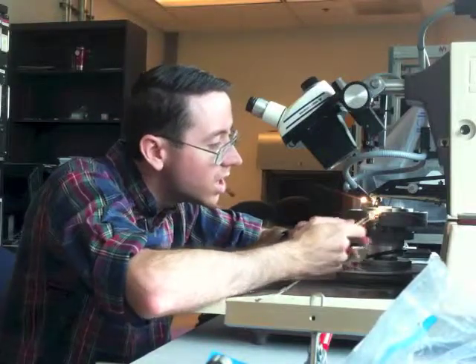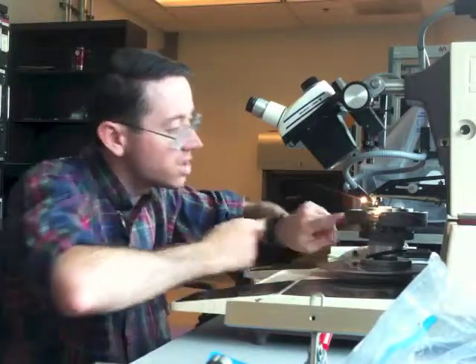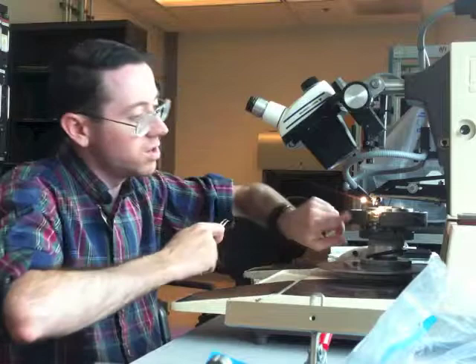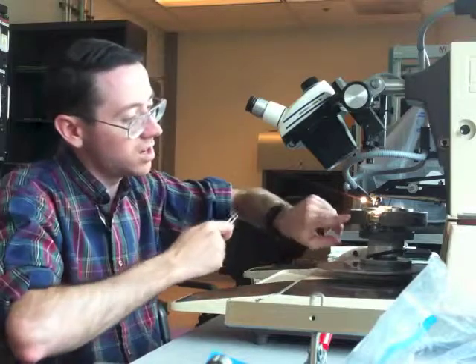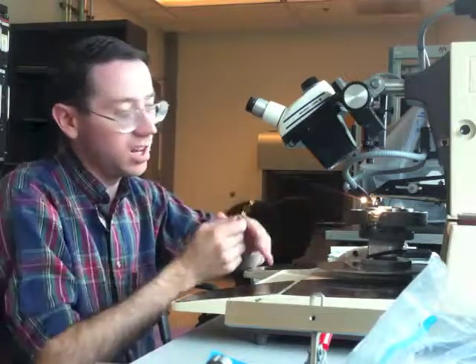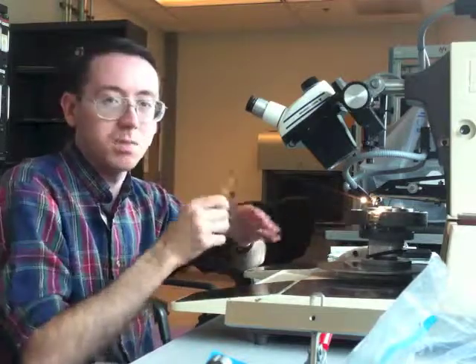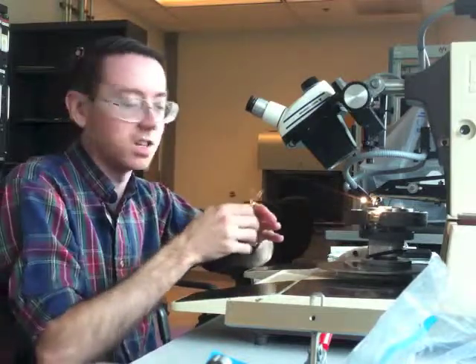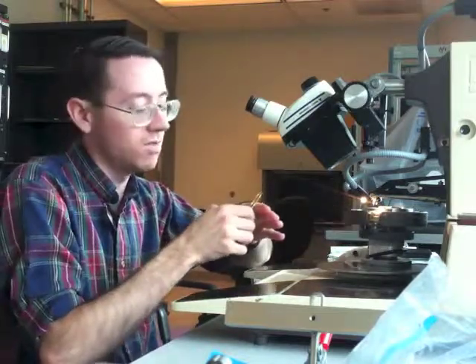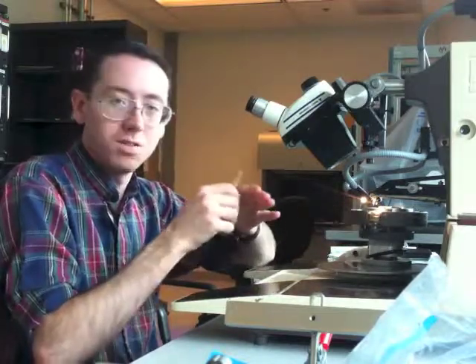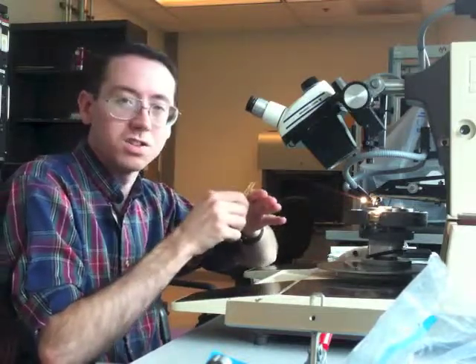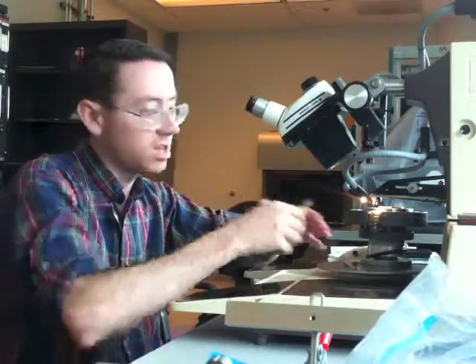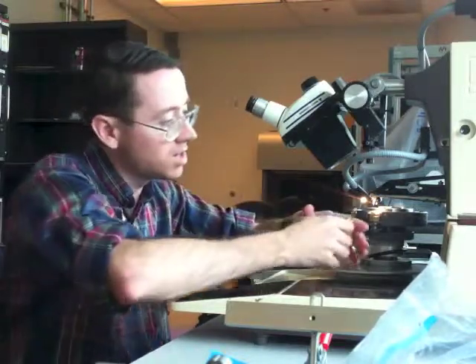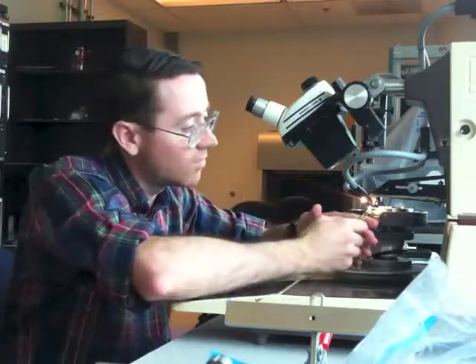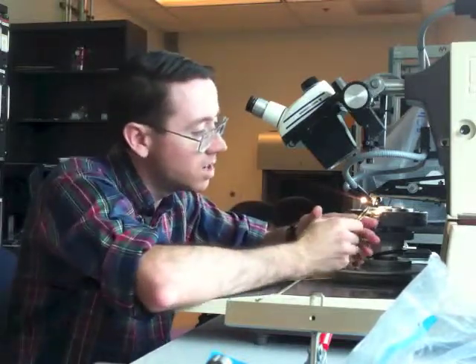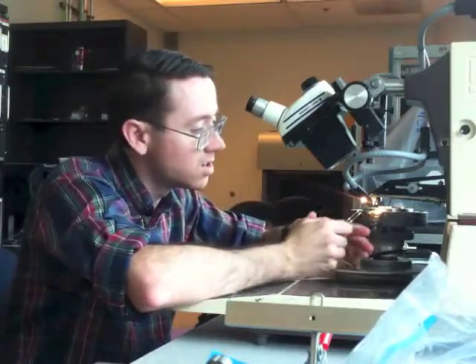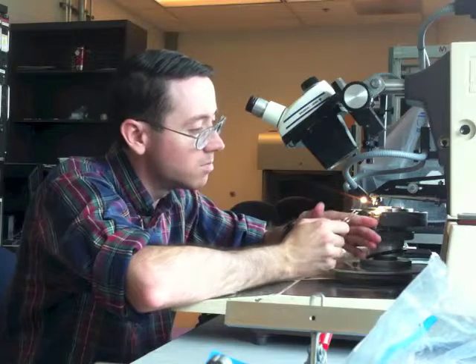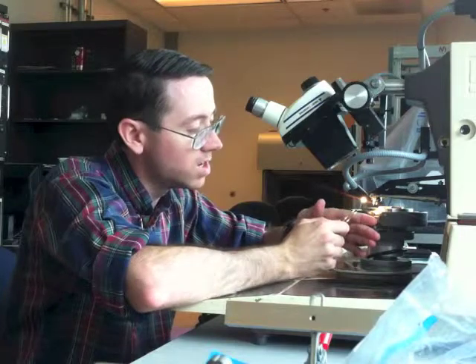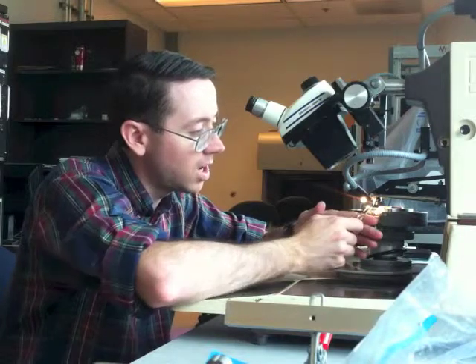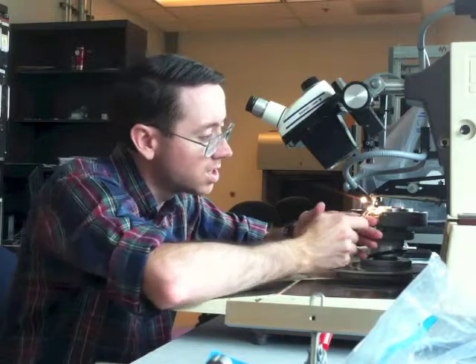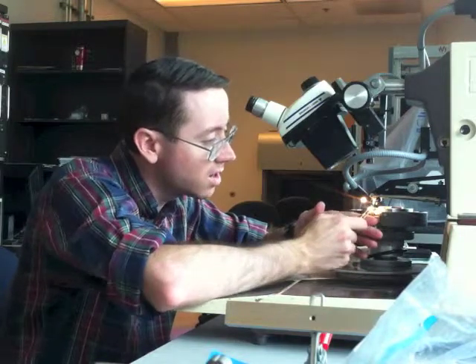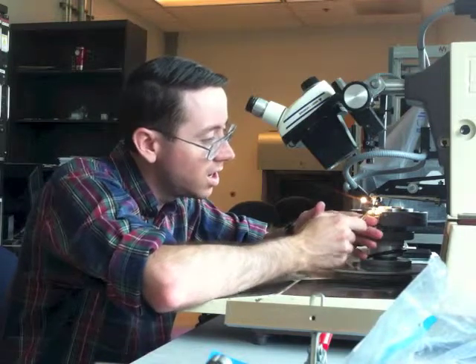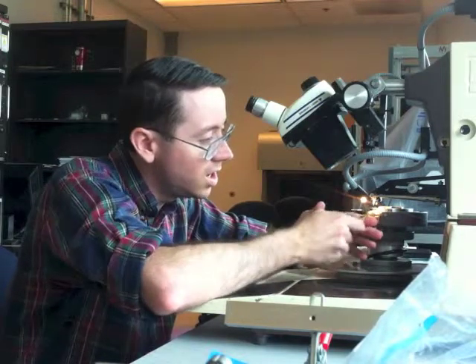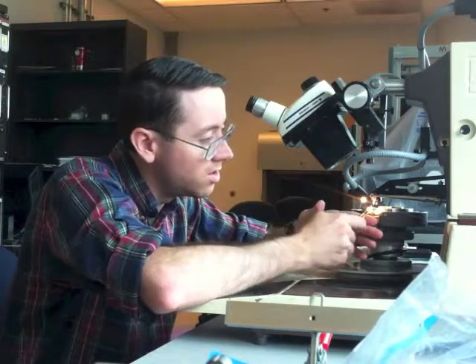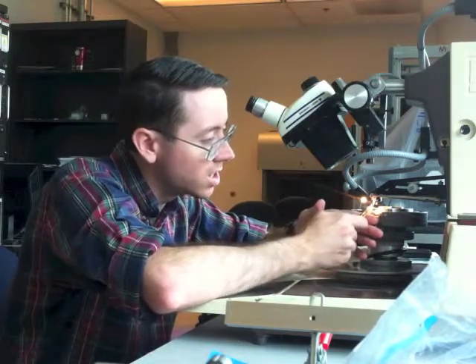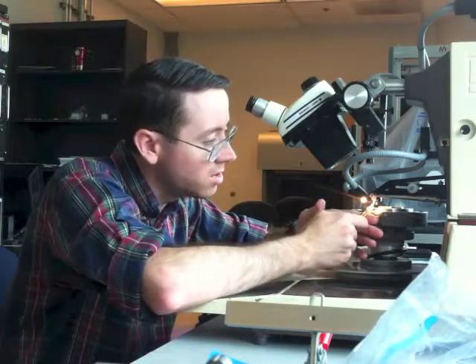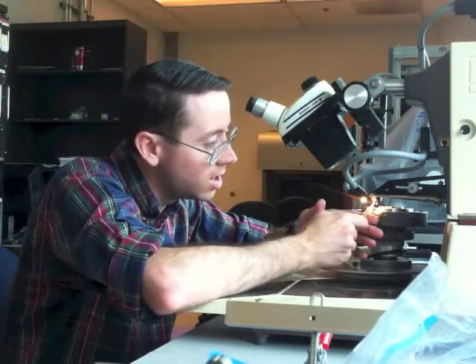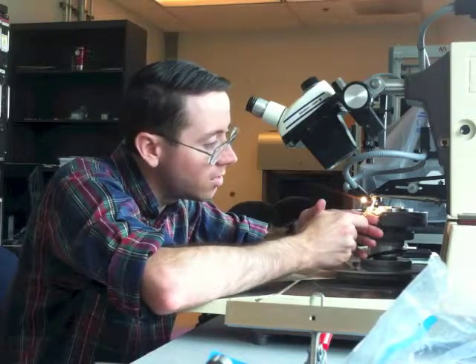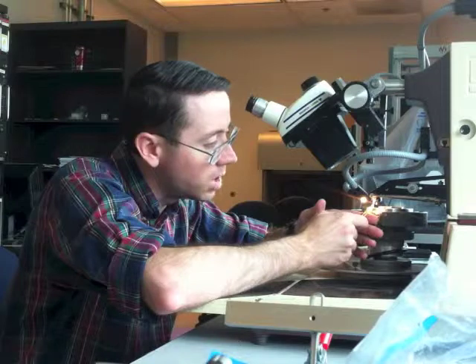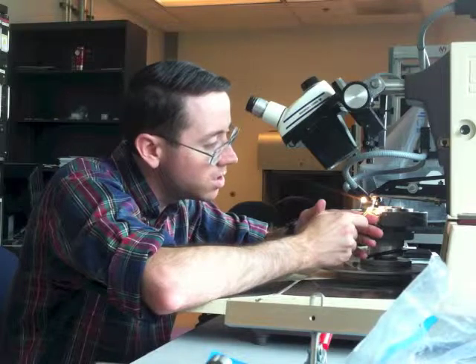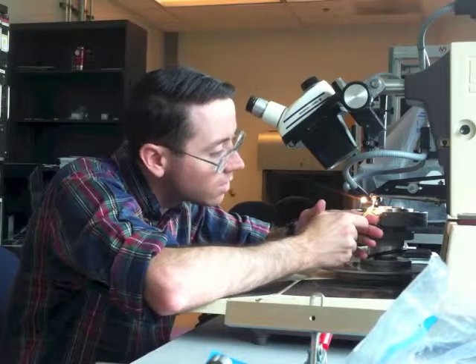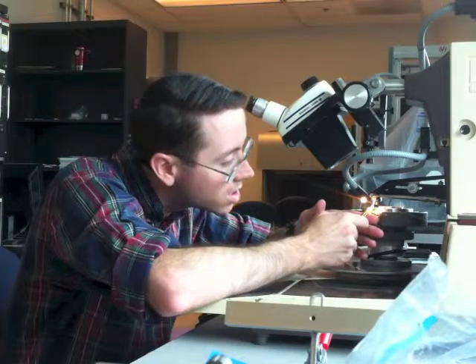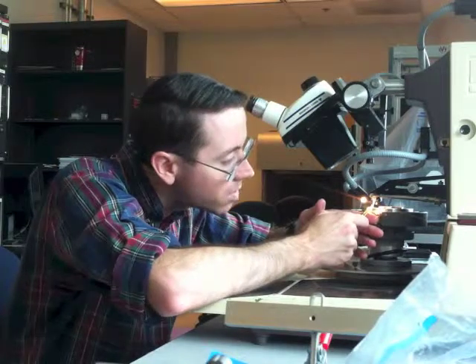You want to use as much stabilization for your tweezers as possible. I'm pressing my hand up against there and doing it two-handed, that way my tweezers are very stable.